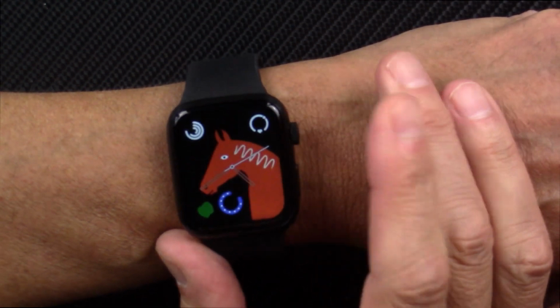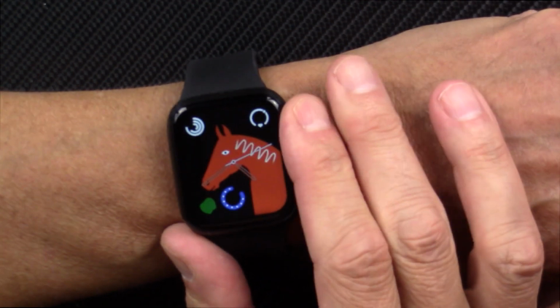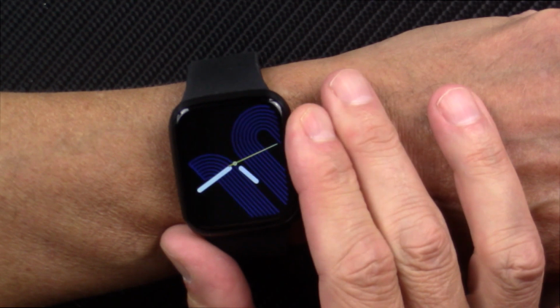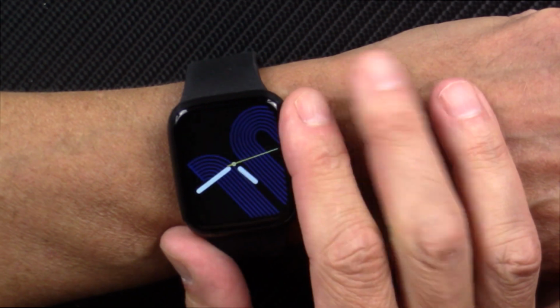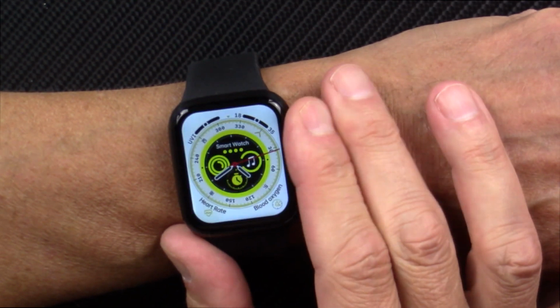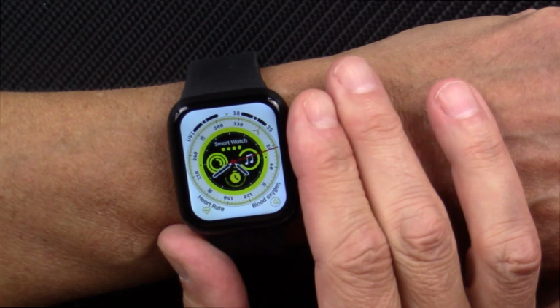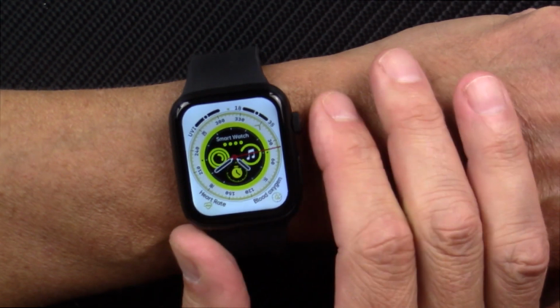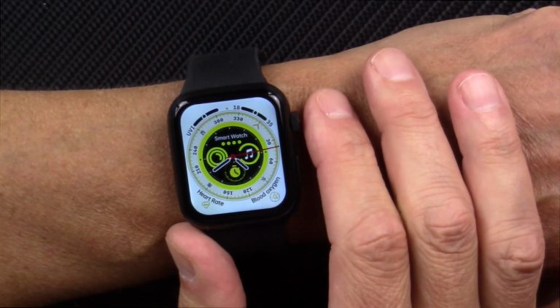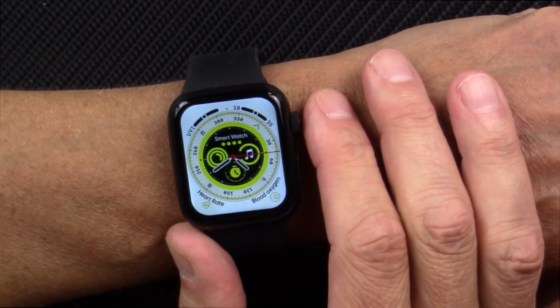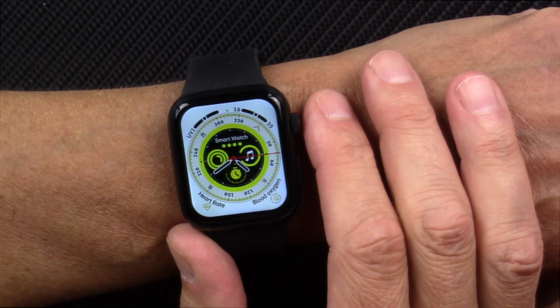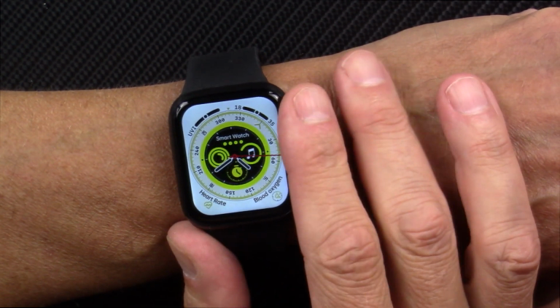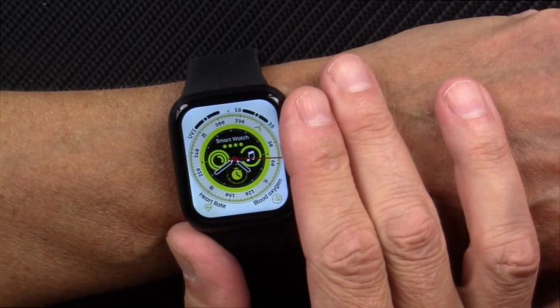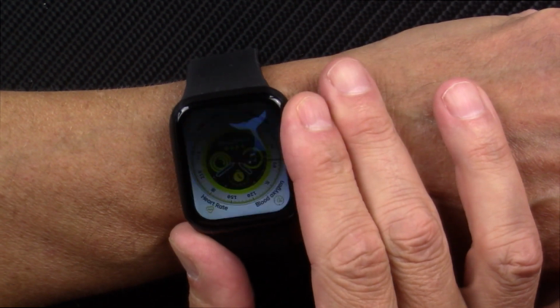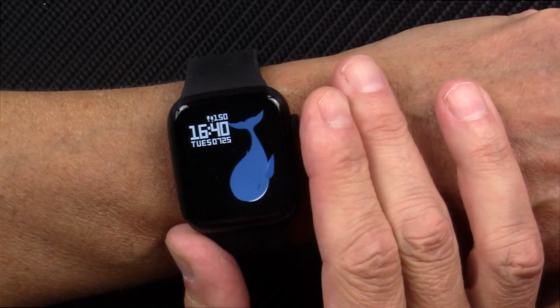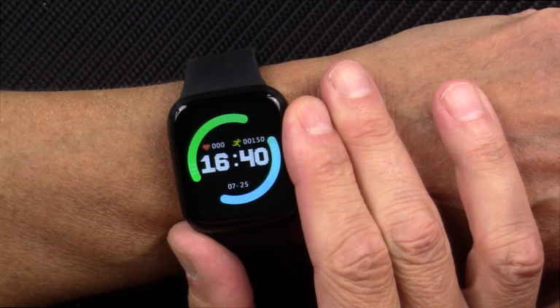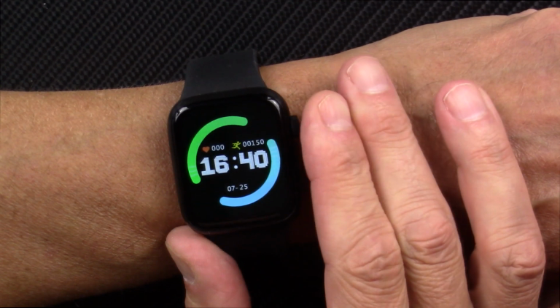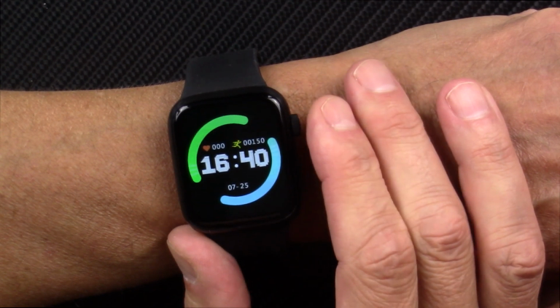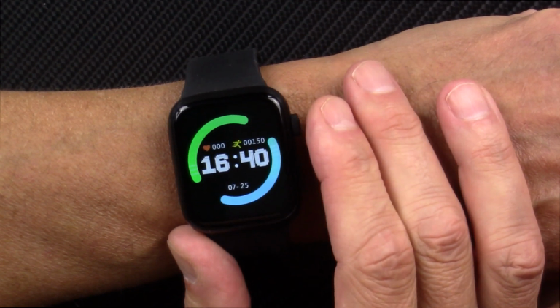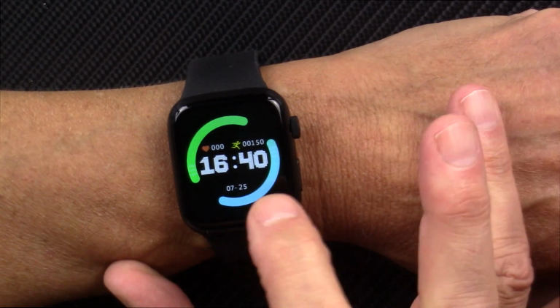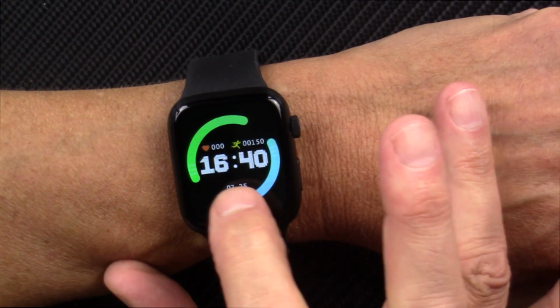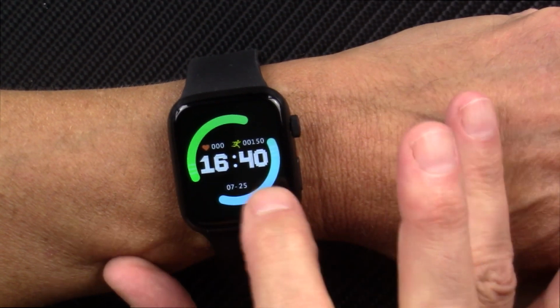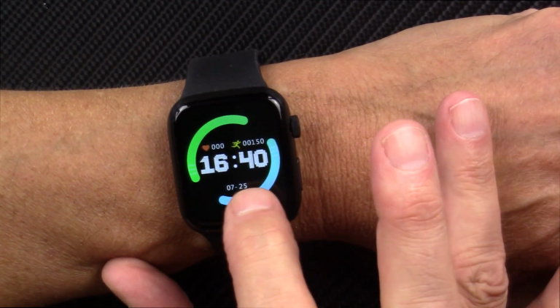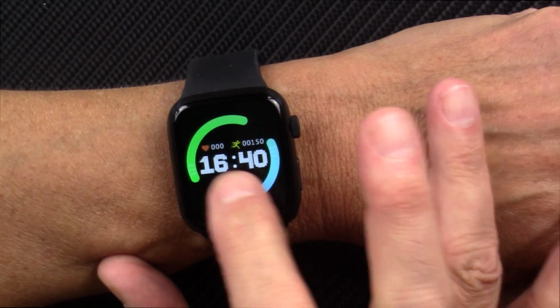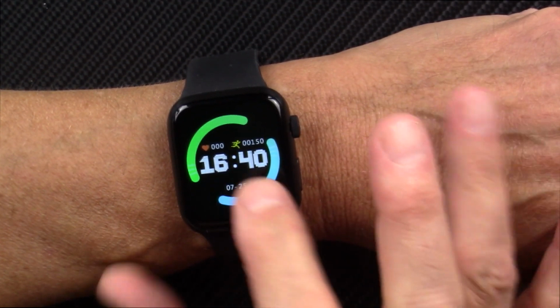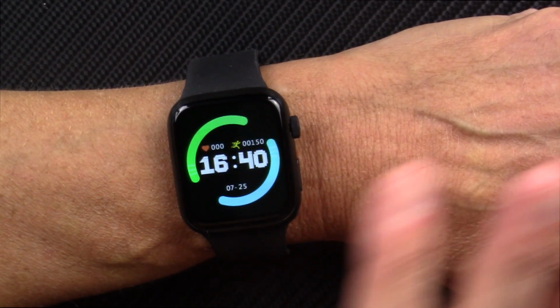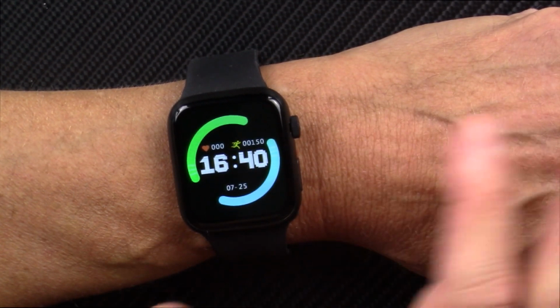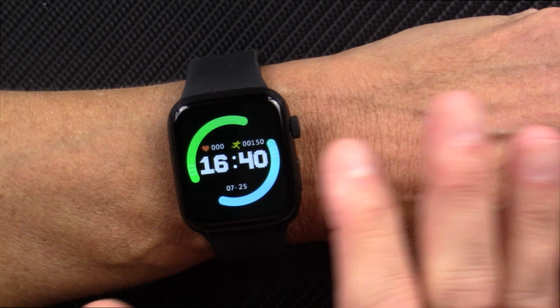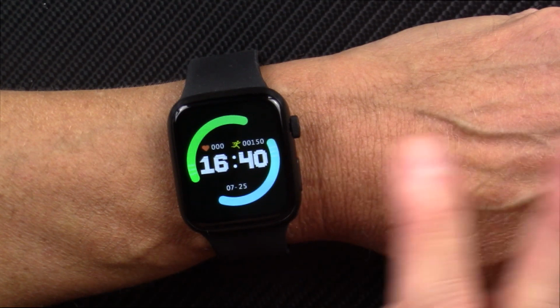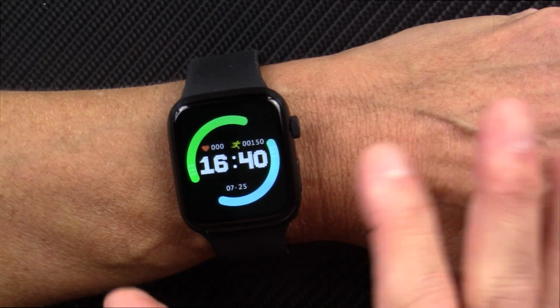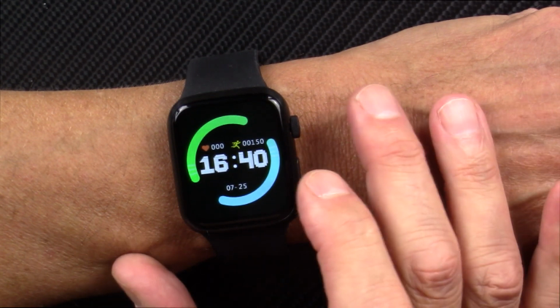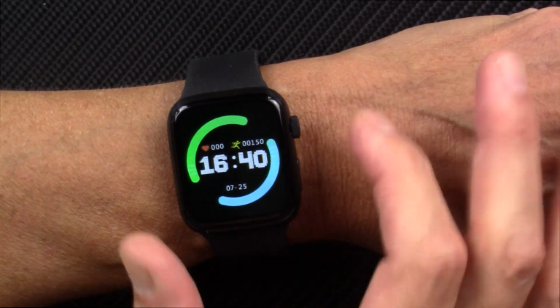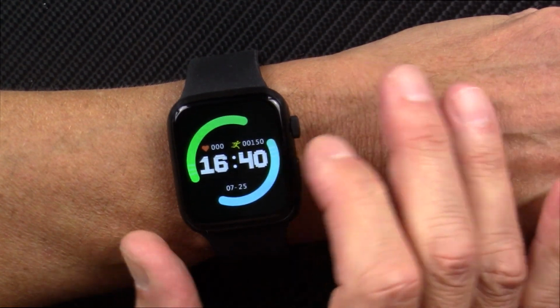You can swivel the crown and scroll through the various watch faces. If you look at the pixels here, it's already pixelated, so the resolution is not good. I think it's 240 by 240.